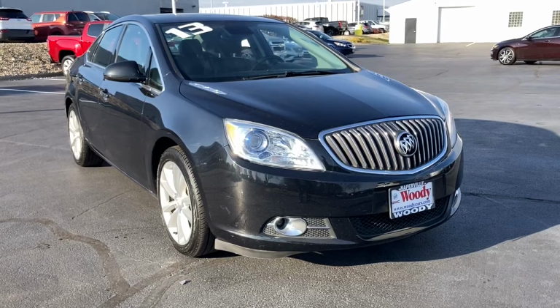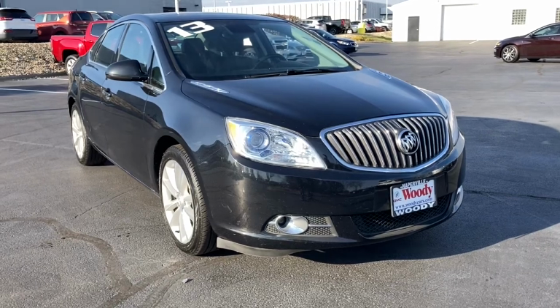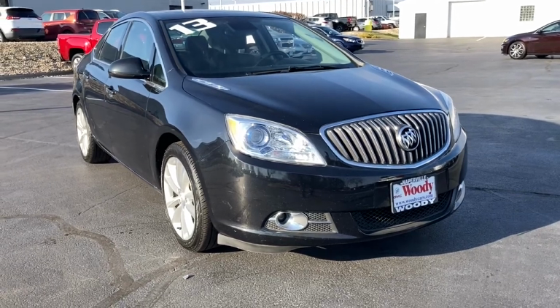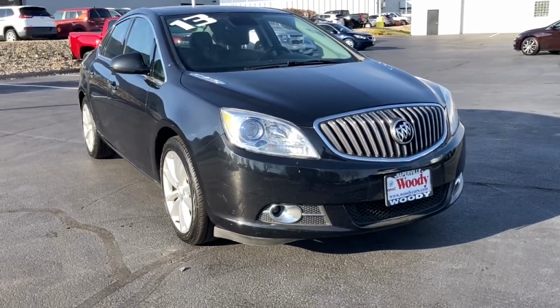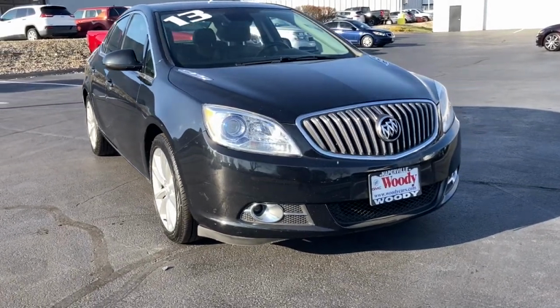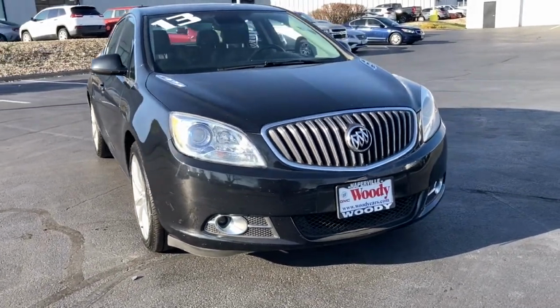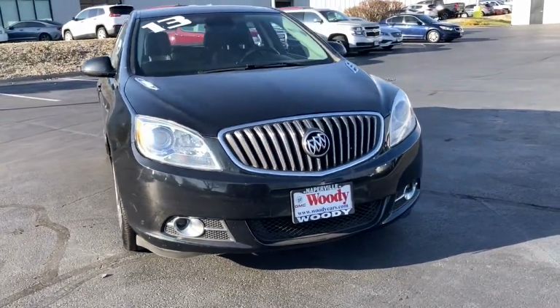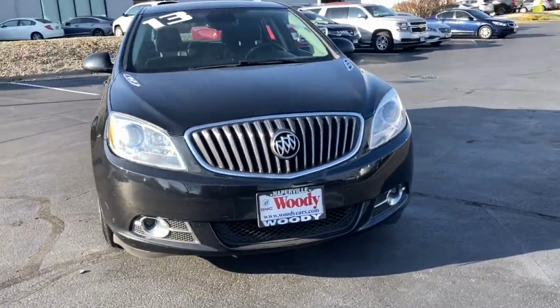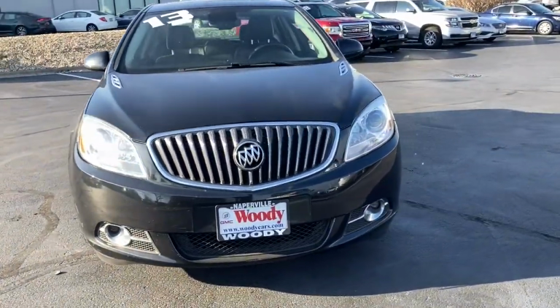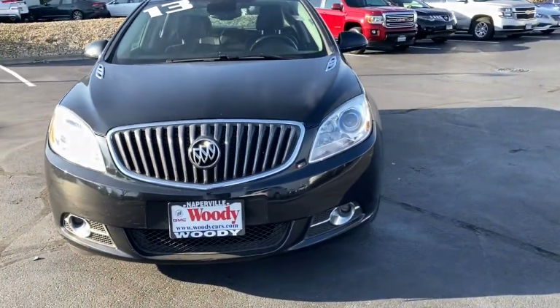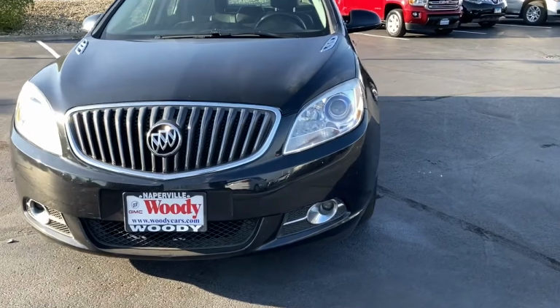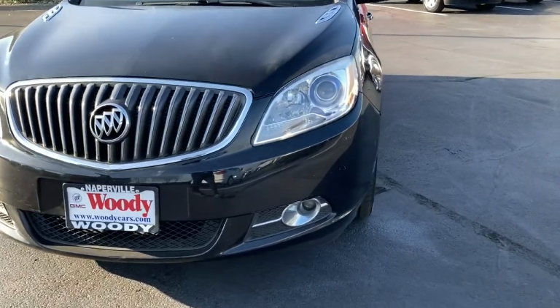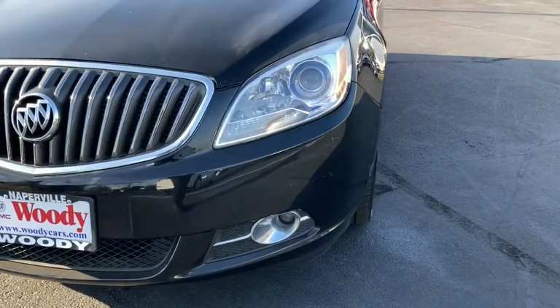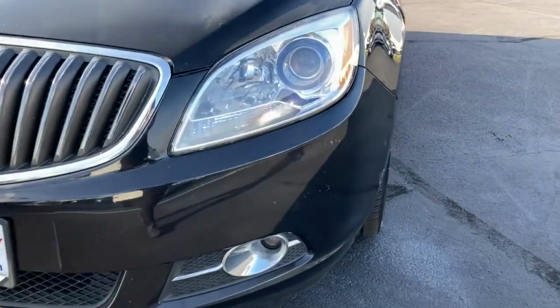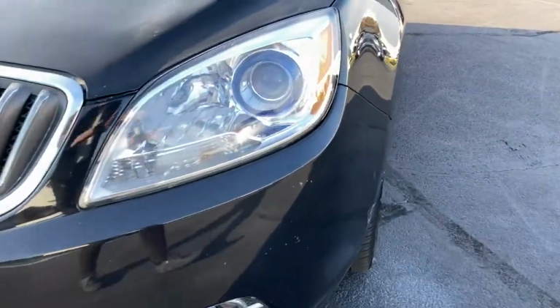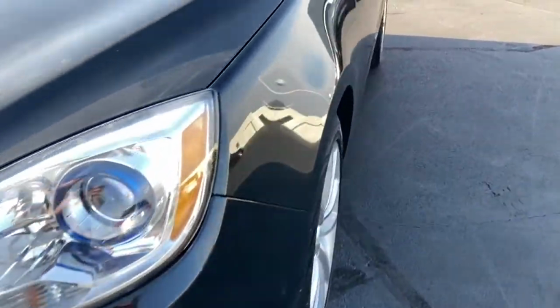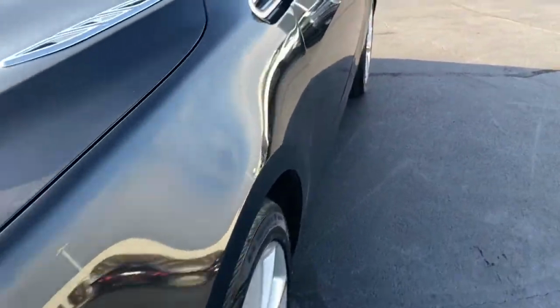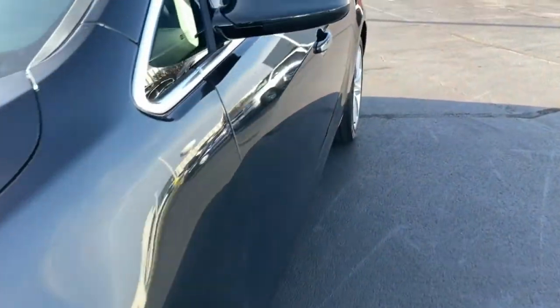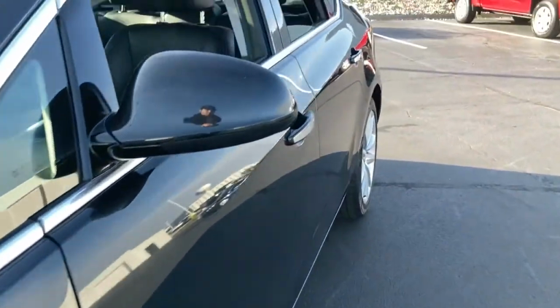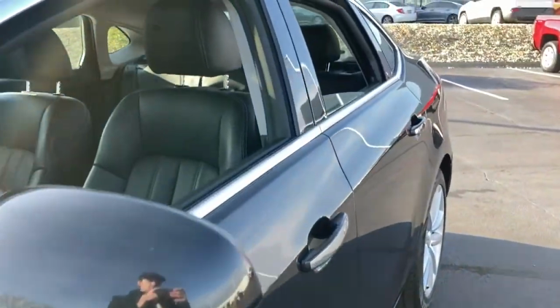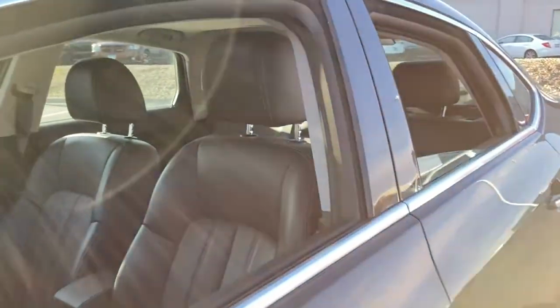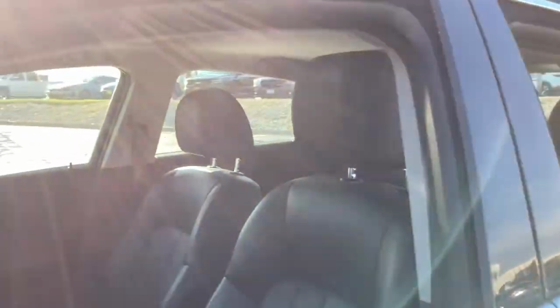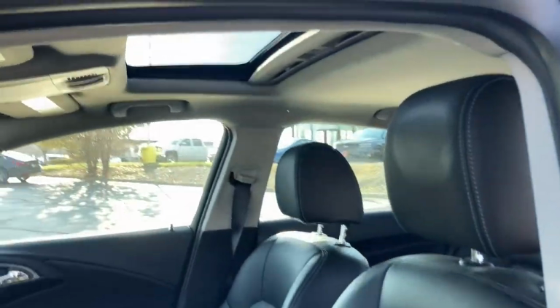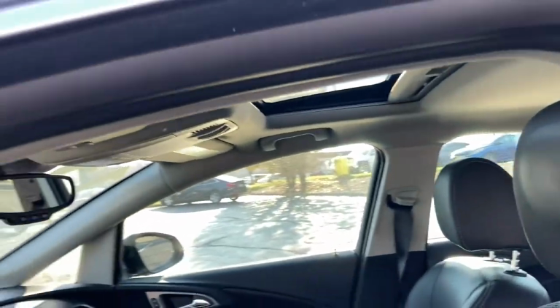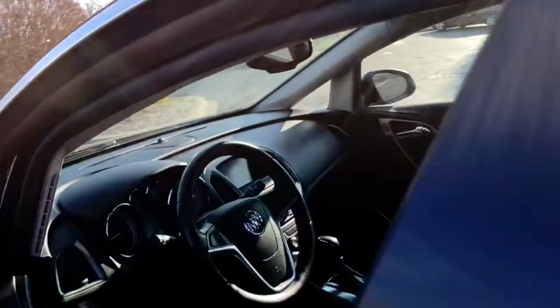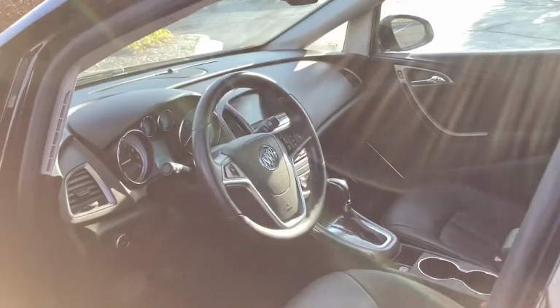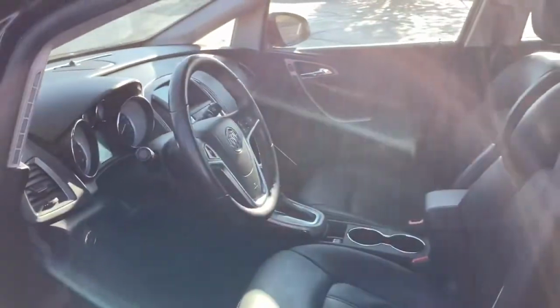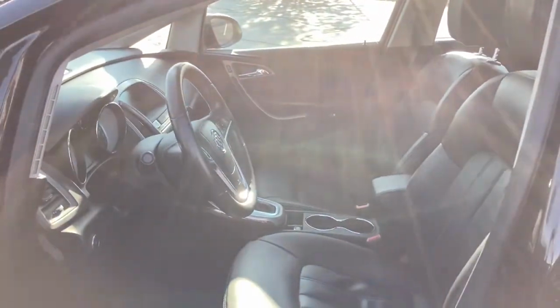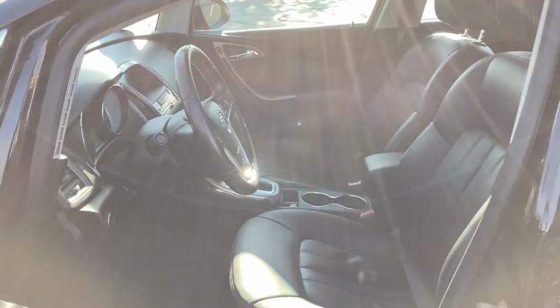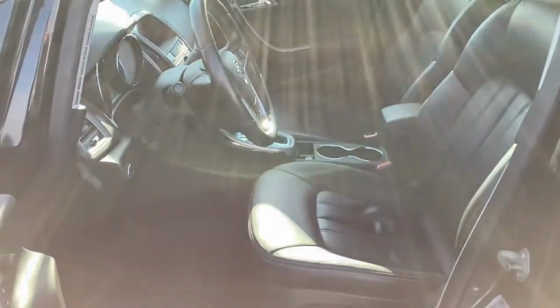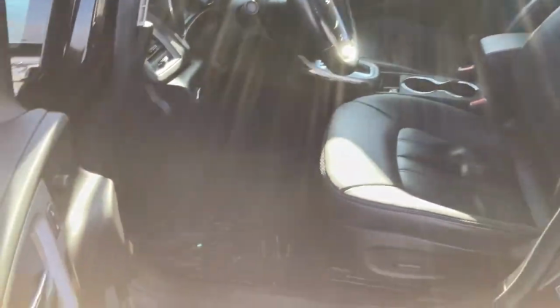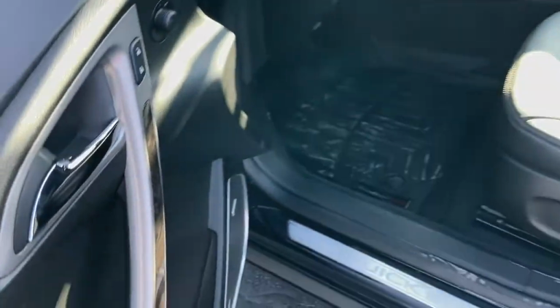You'll have love at first sight with the 2013 Buick Verano. With less than 110,000 miles on the odometer, this vehicle provides excellent value. This upscale Verano delivers luxury and affordability wrapped in sleek style.